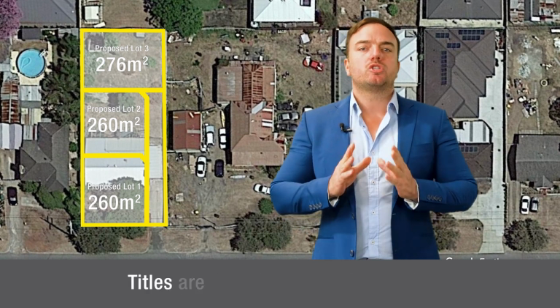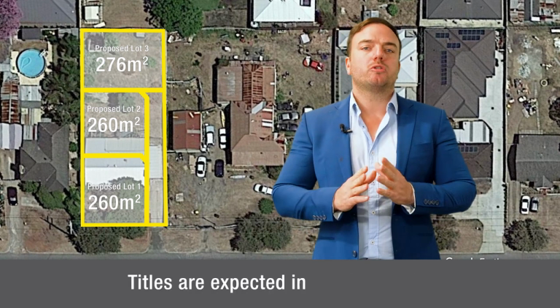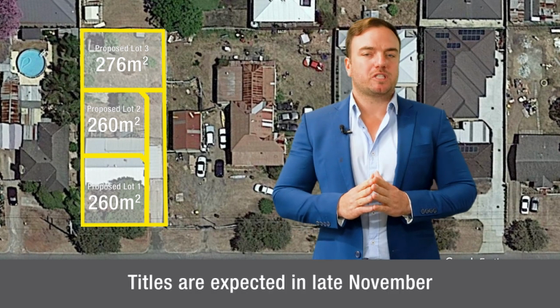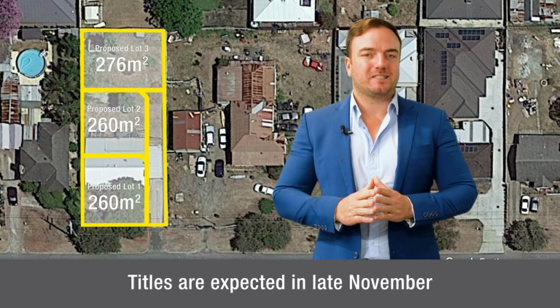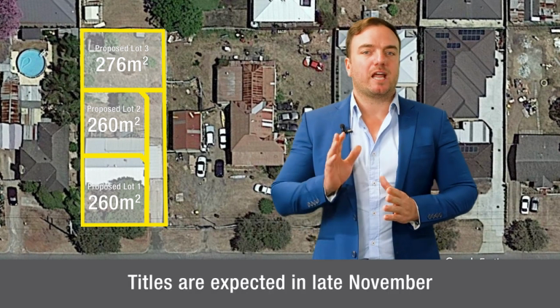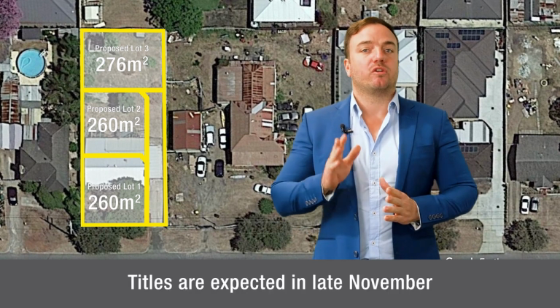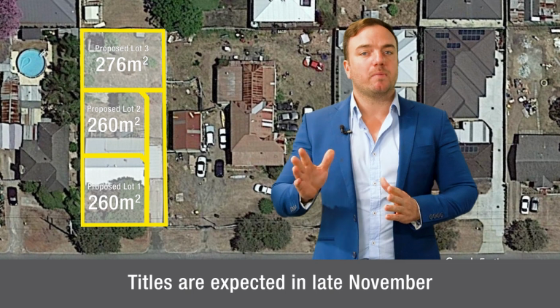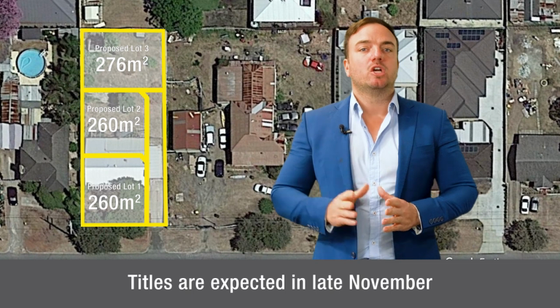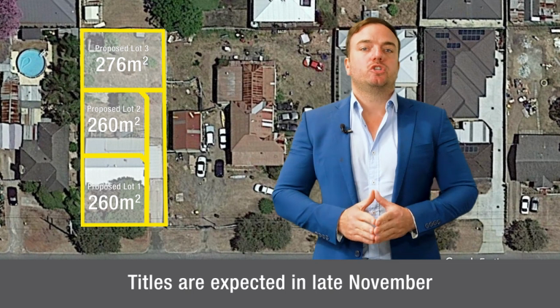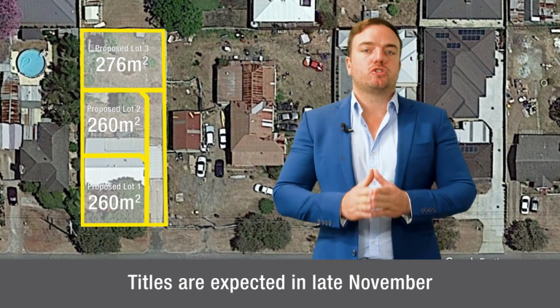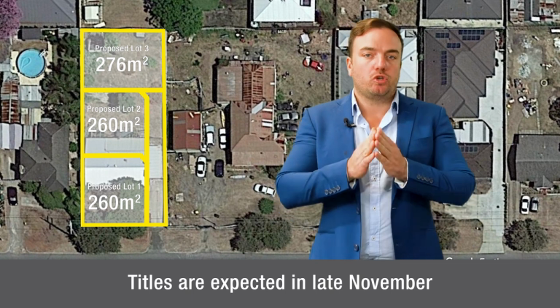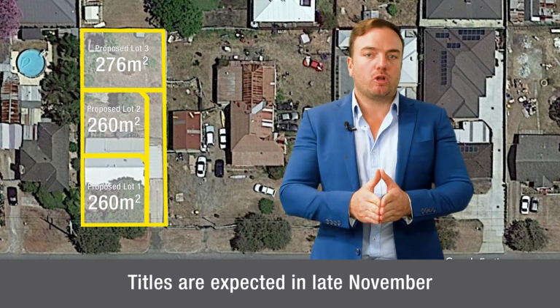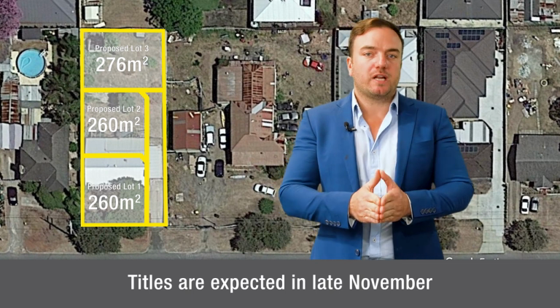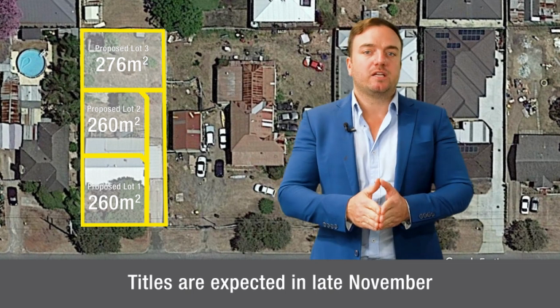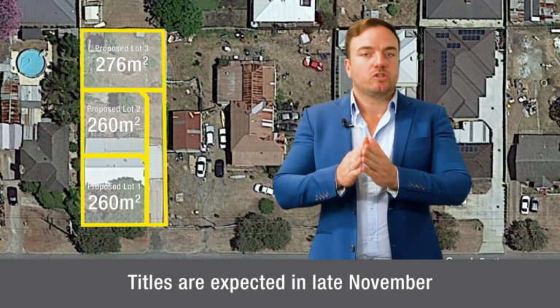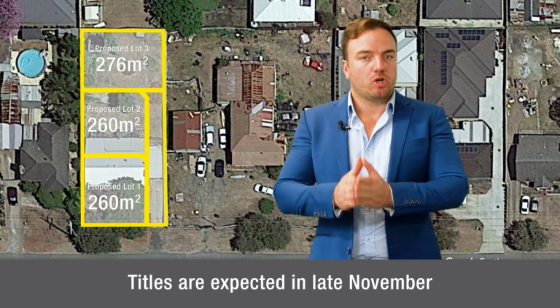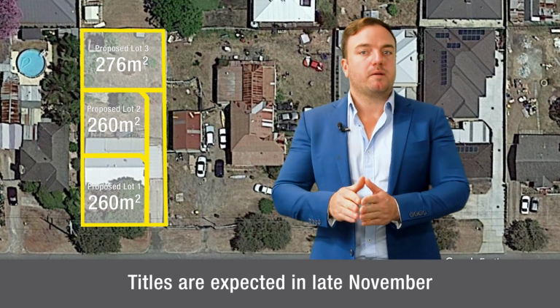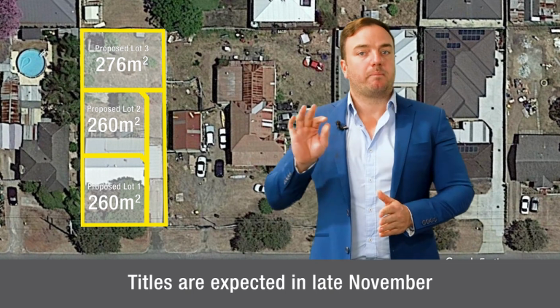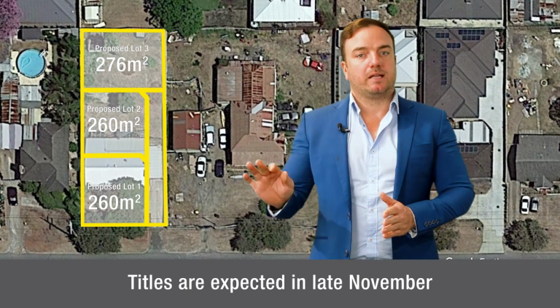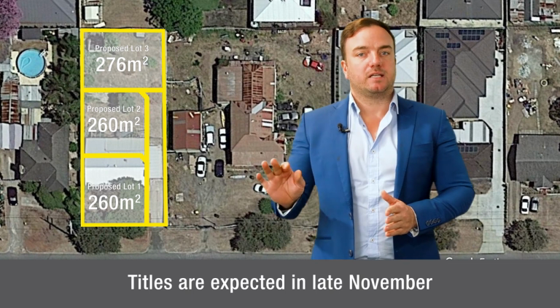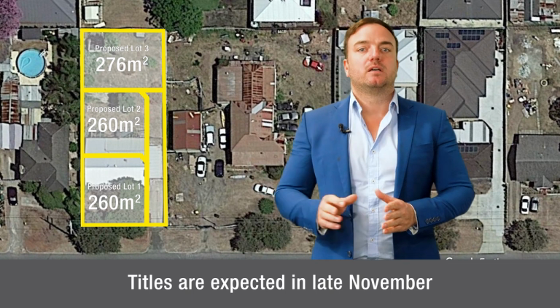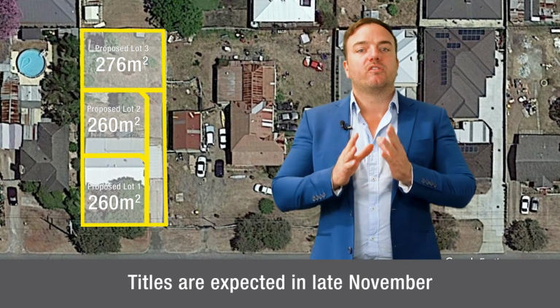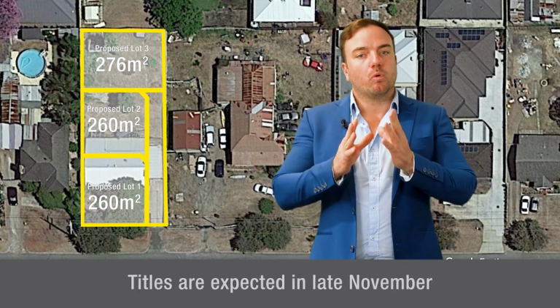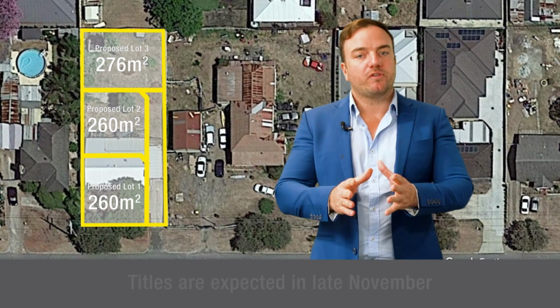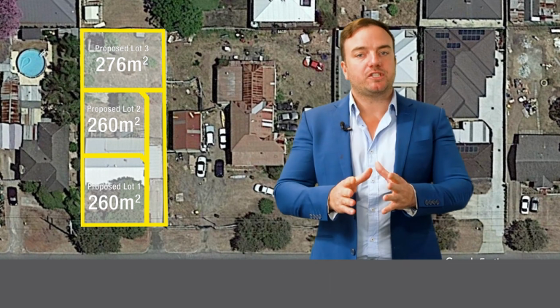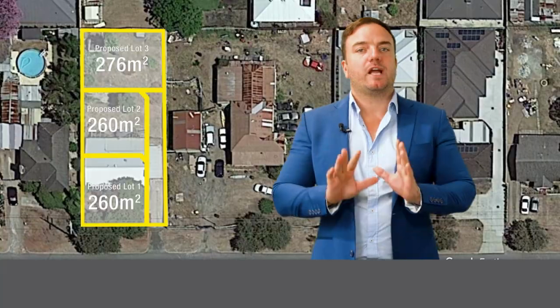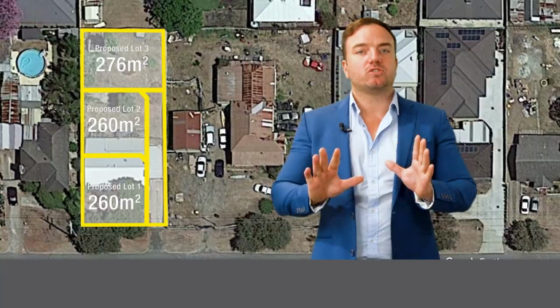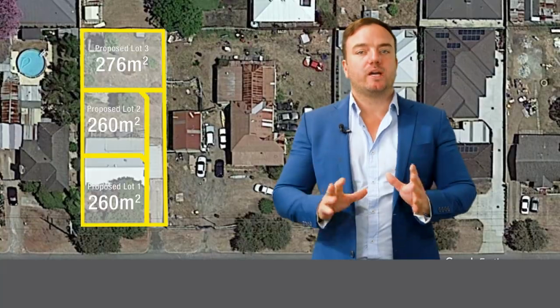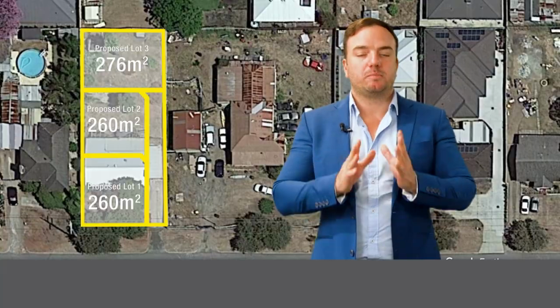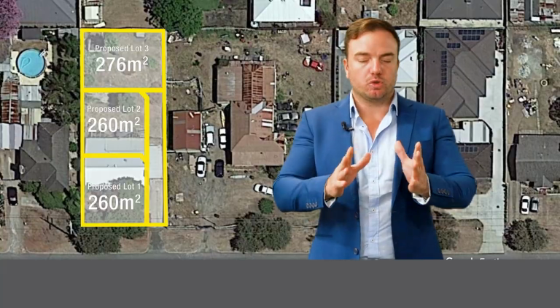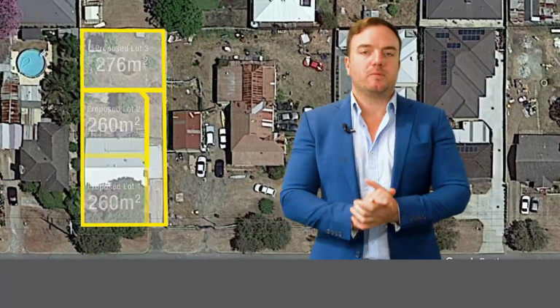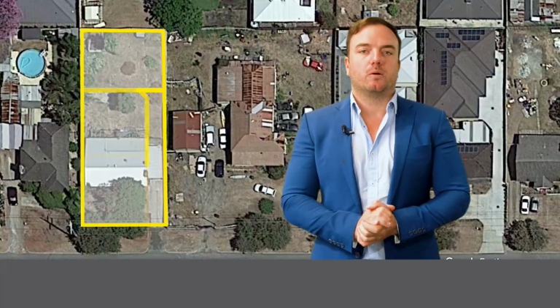Titles are expected late November, so you can secure your lot today. Design, but pay later. For more information, as always, be sure to give me a call.